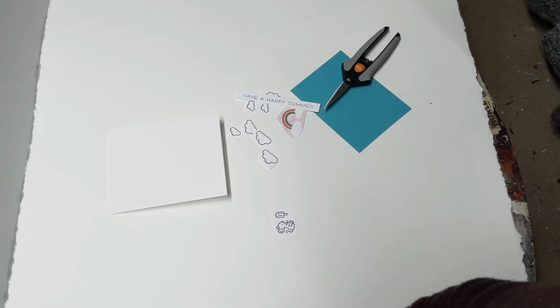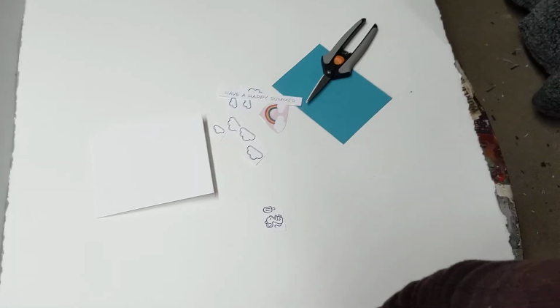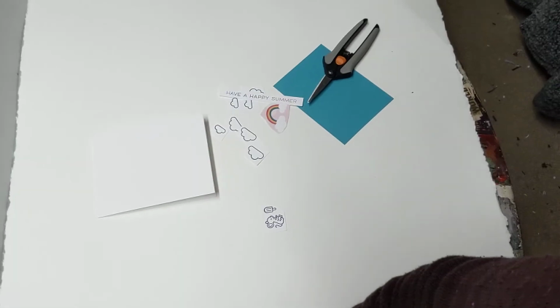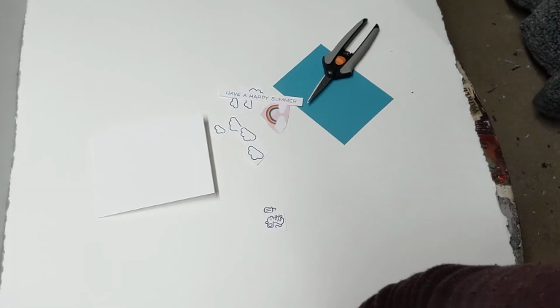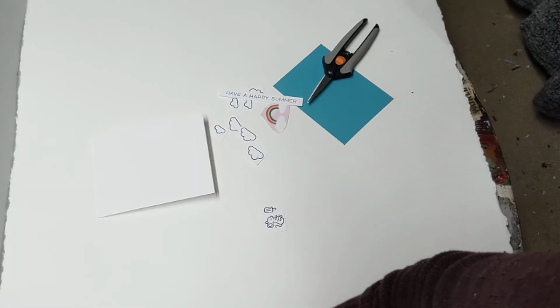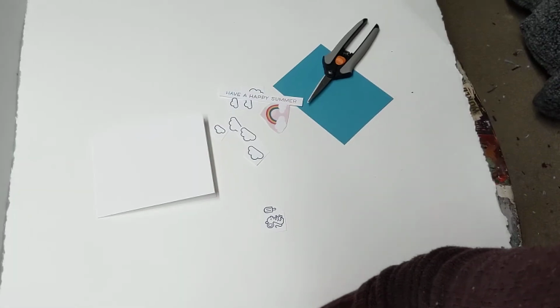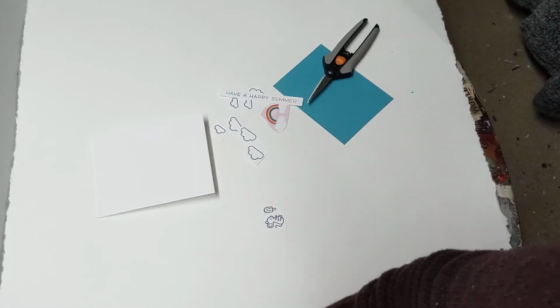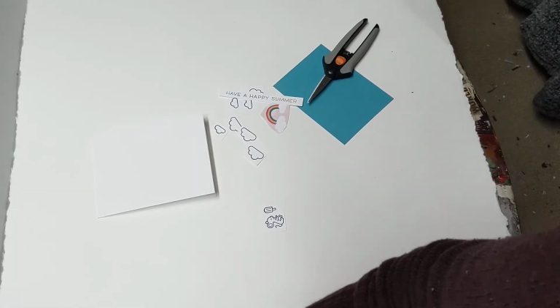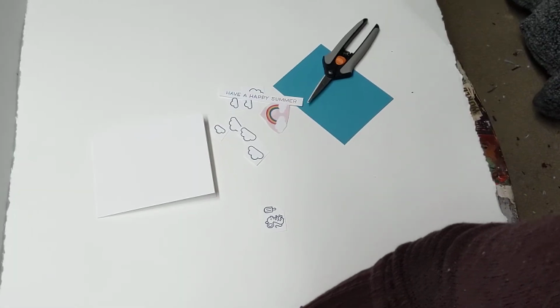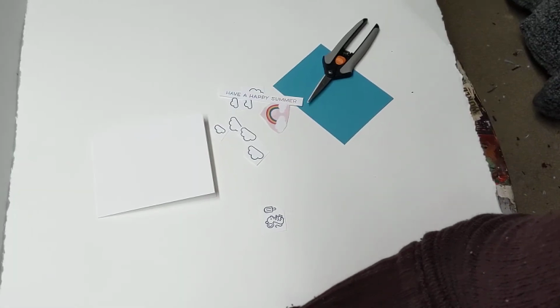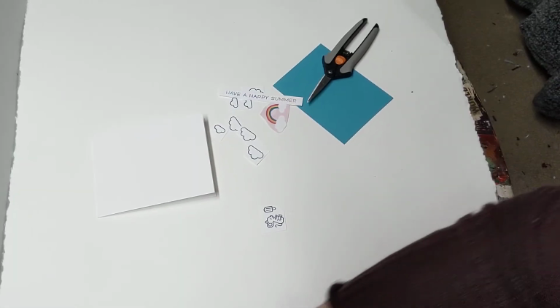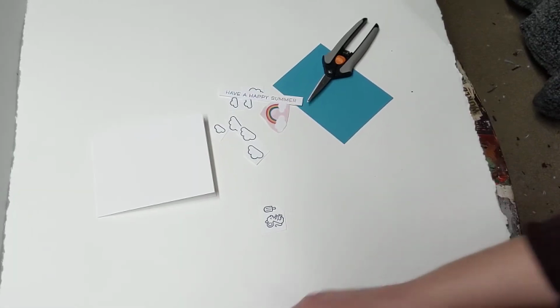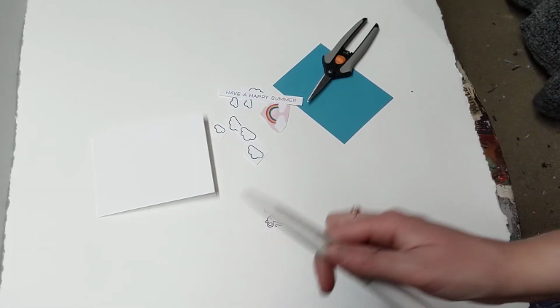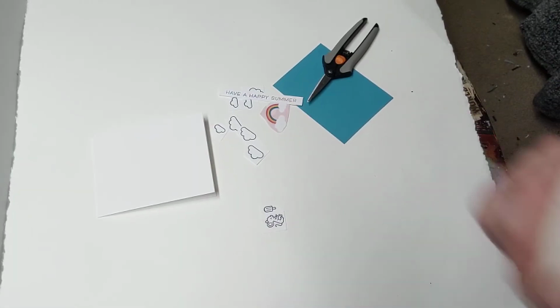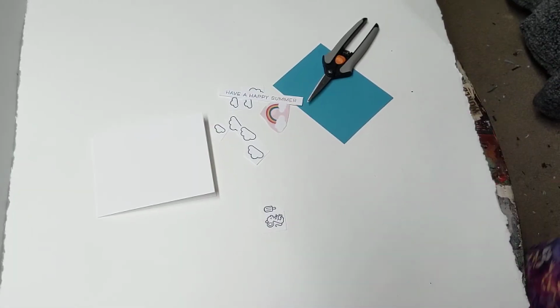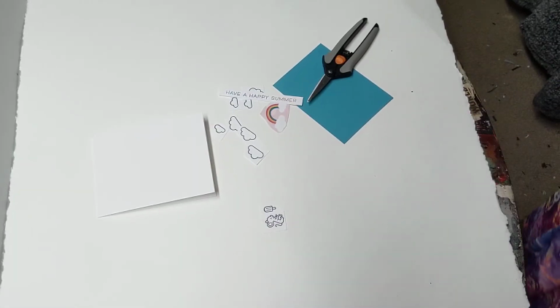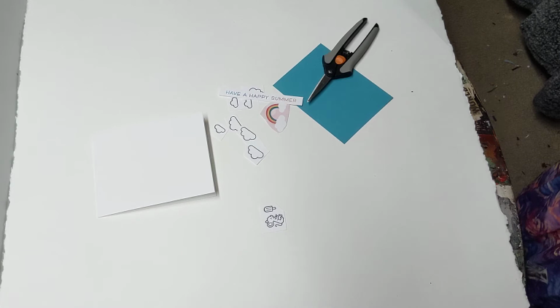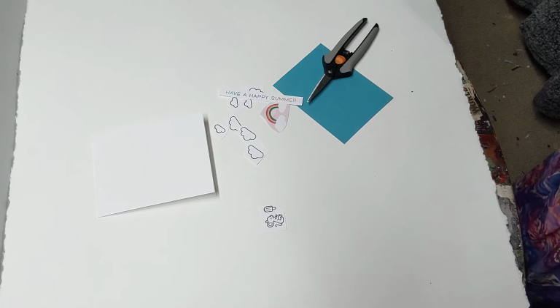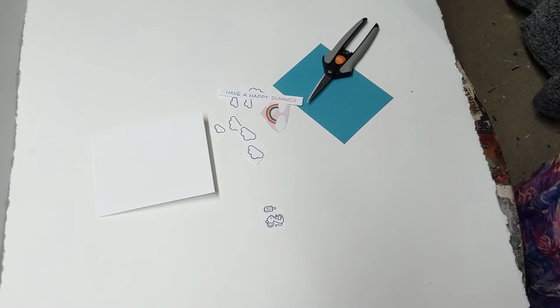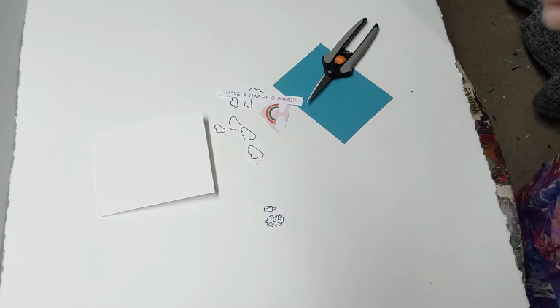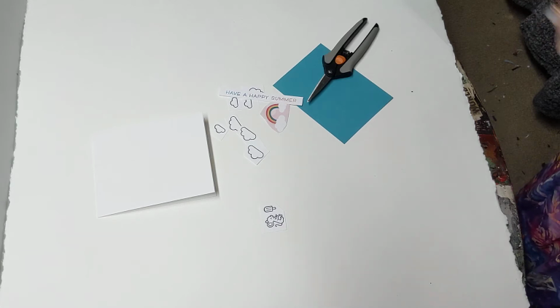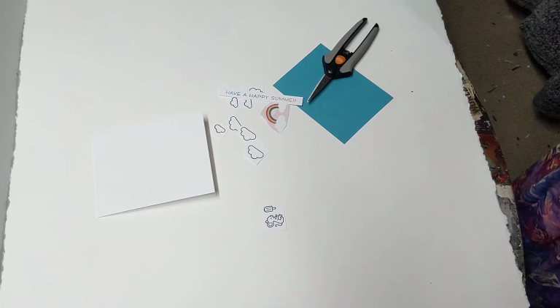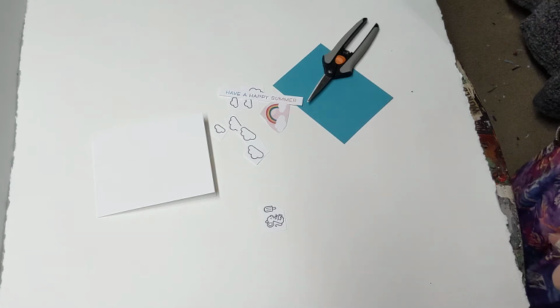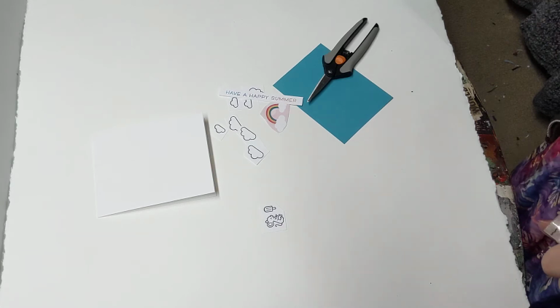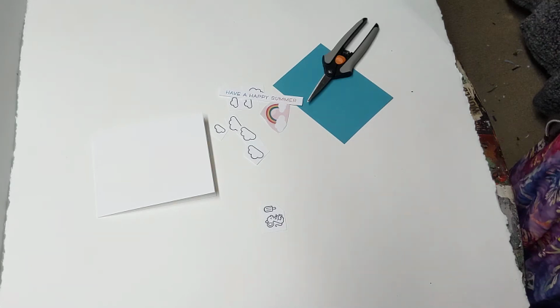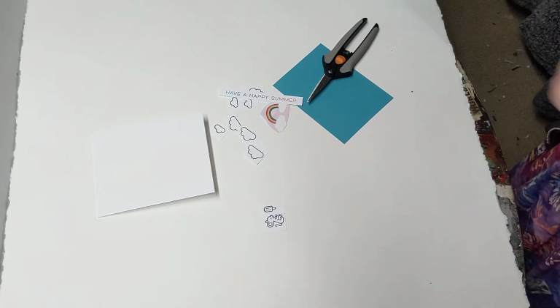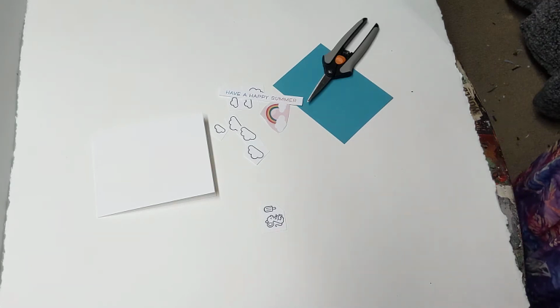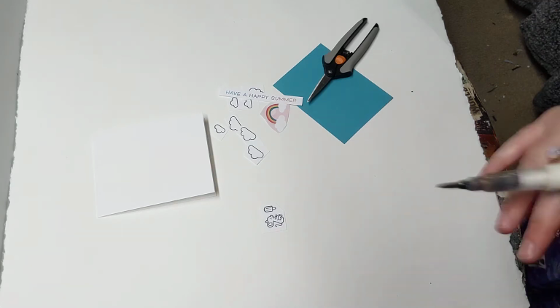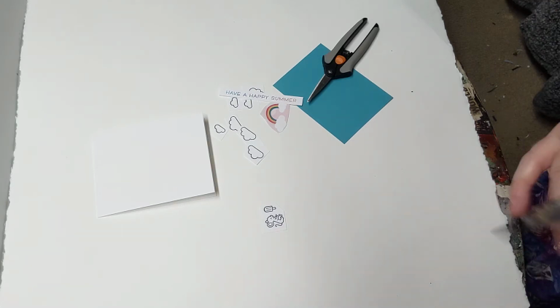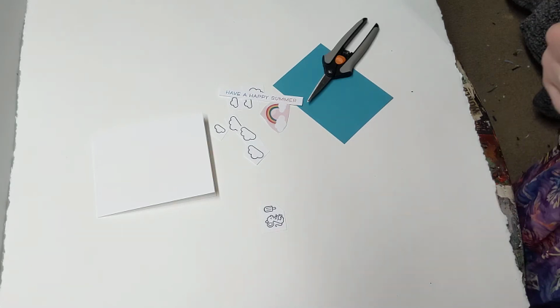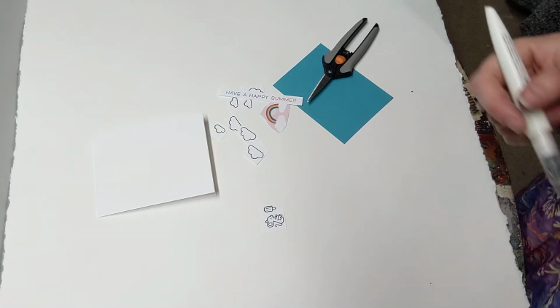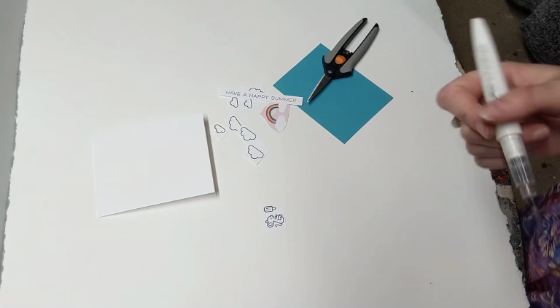I know that's kind of a lot of information, but for those of you that have a dye-based ink pad, you know exactly what I'm talking about. All right, here we go.